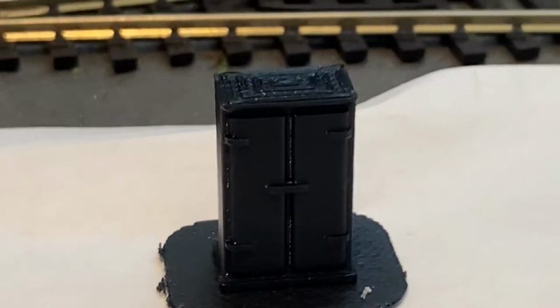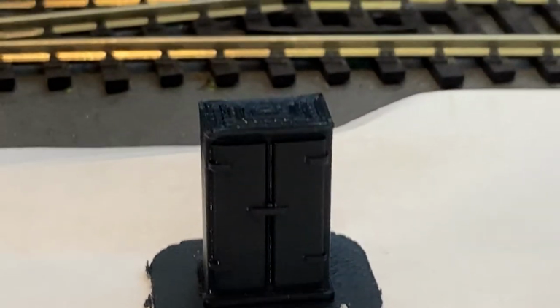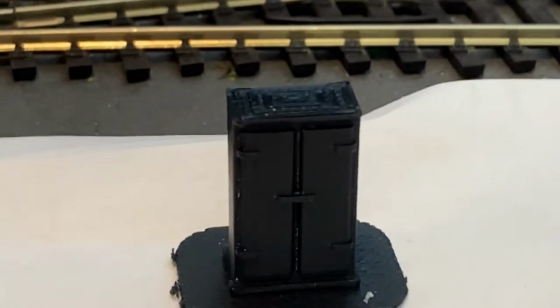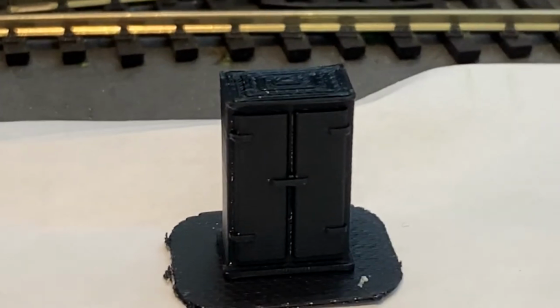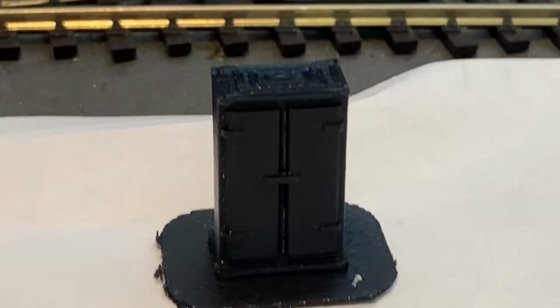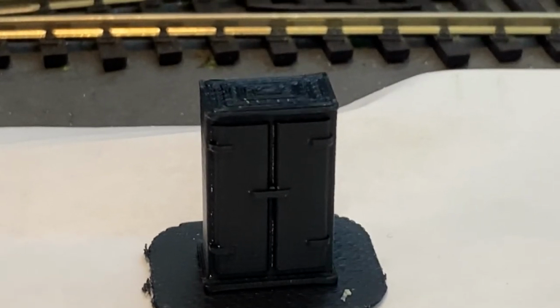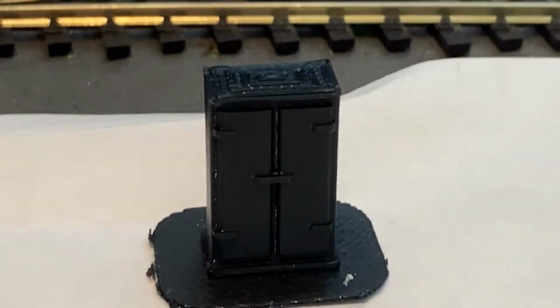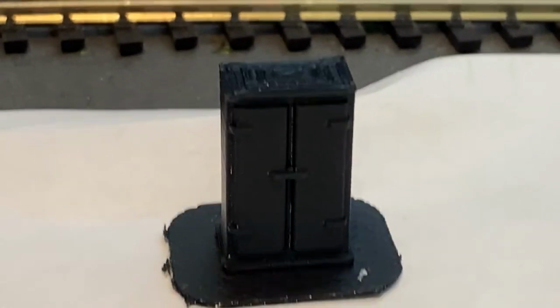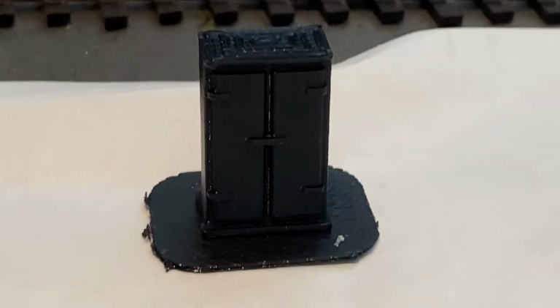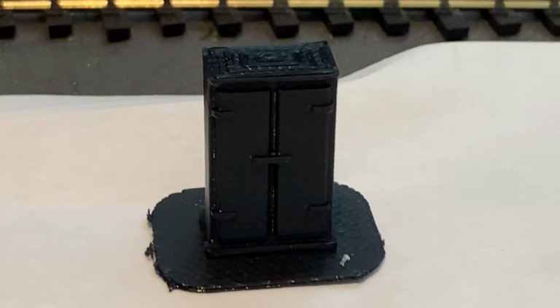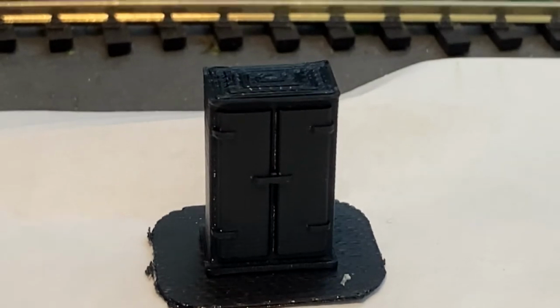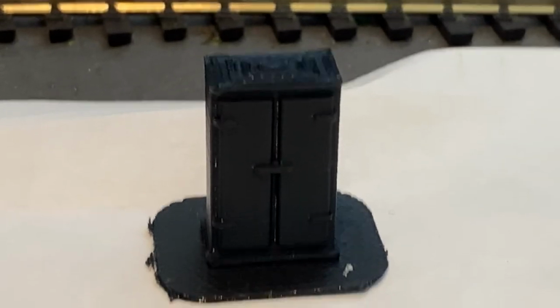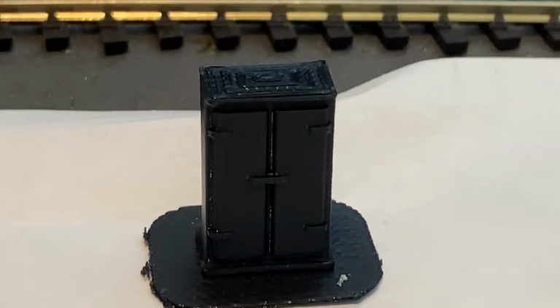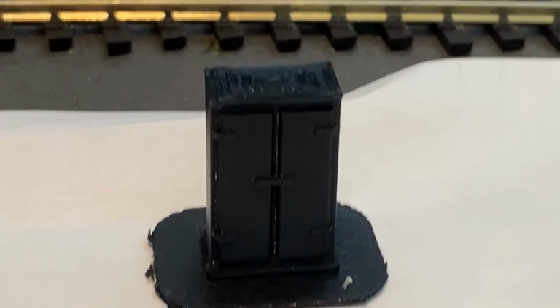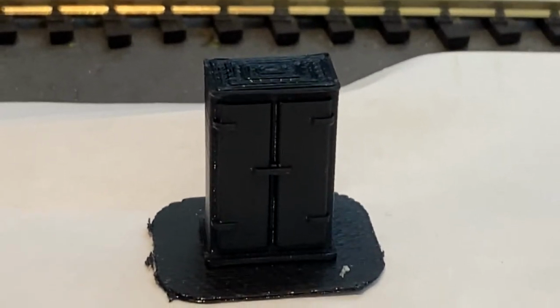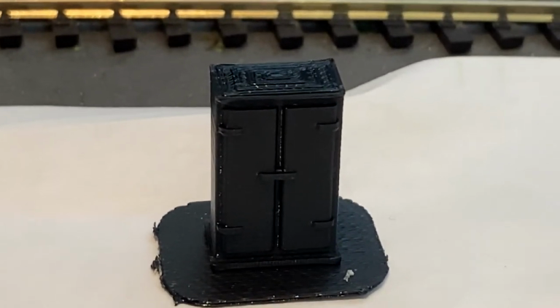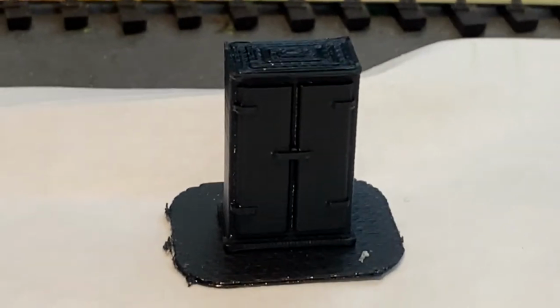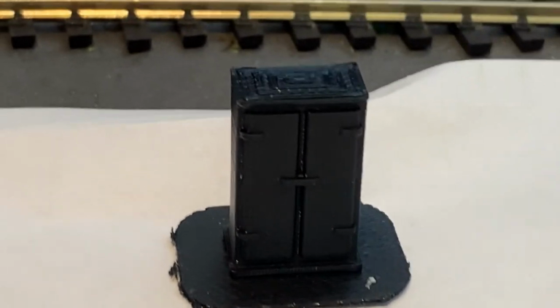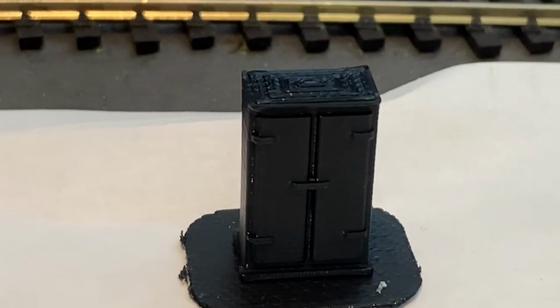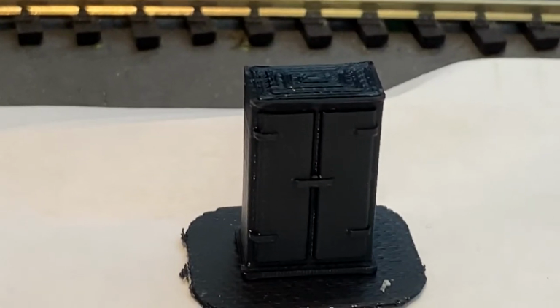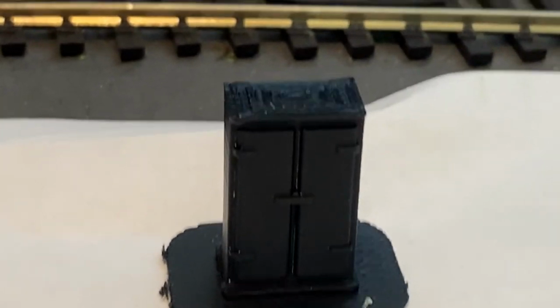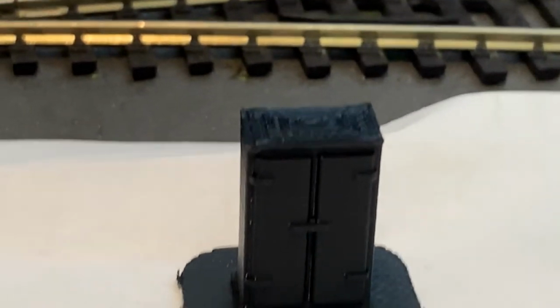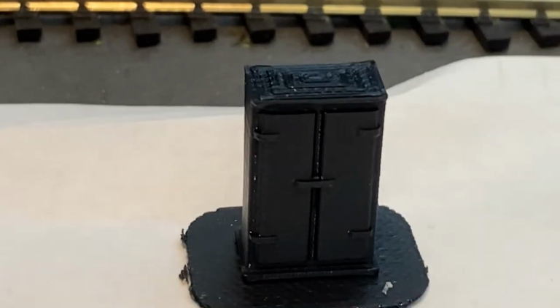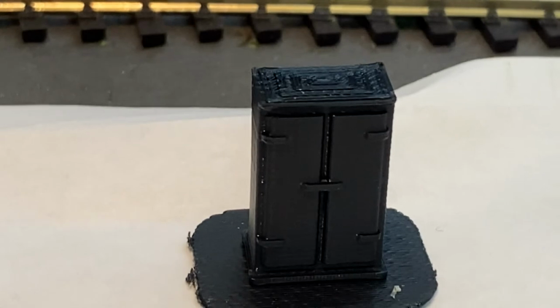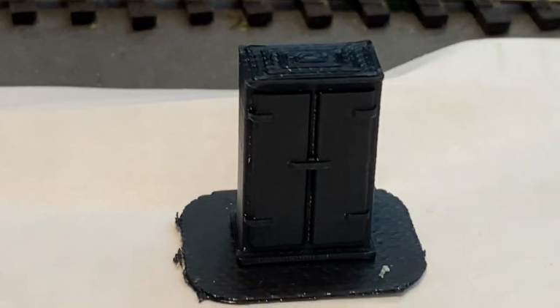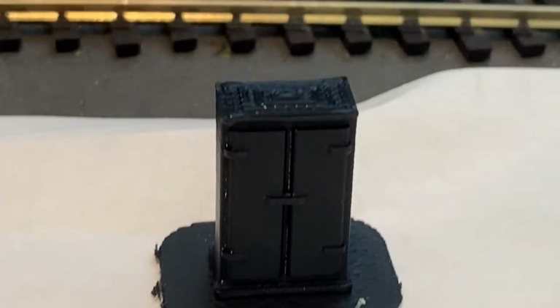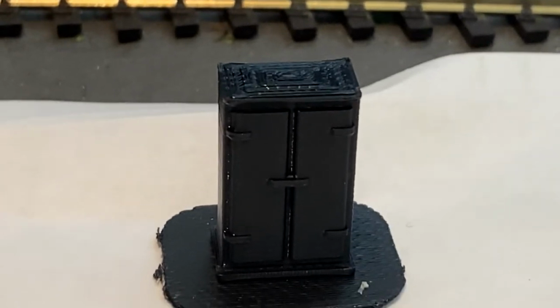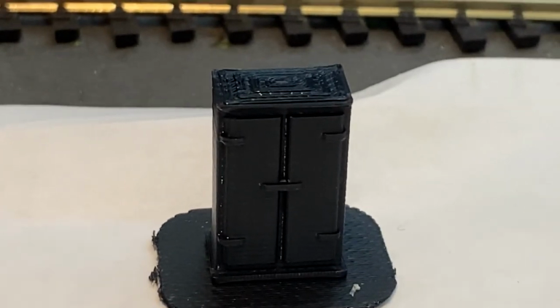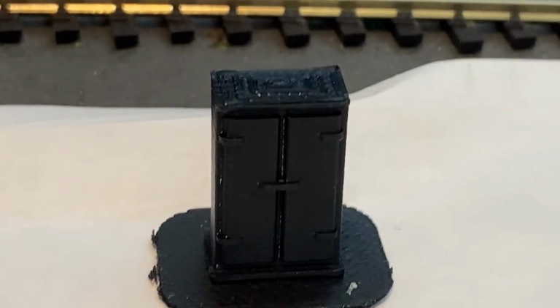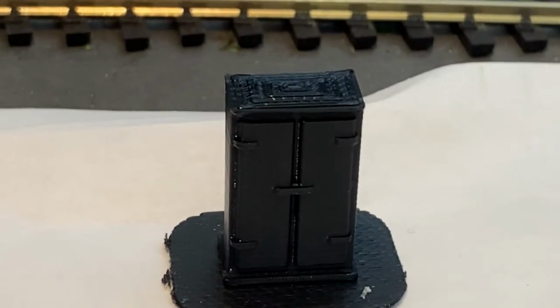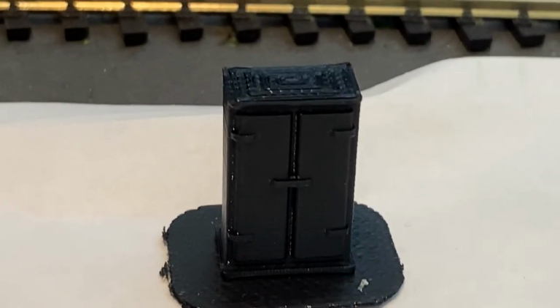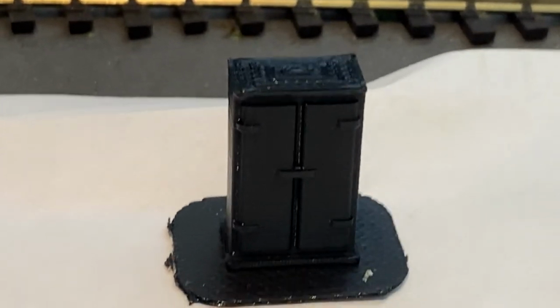I hope you enjoyed this little exercise. Get printing and please remember to give me the big thumbs up. Subscribe if you can, and we'll see you next time. Bye for now.